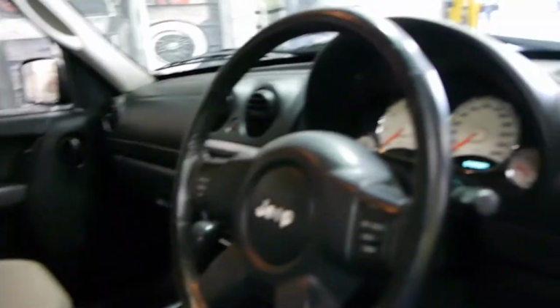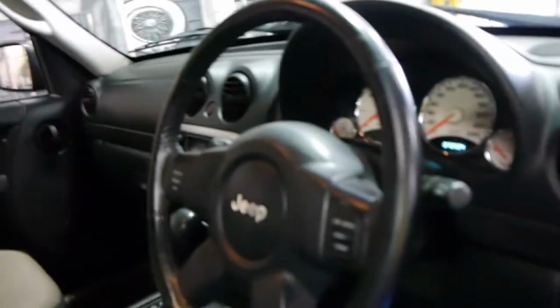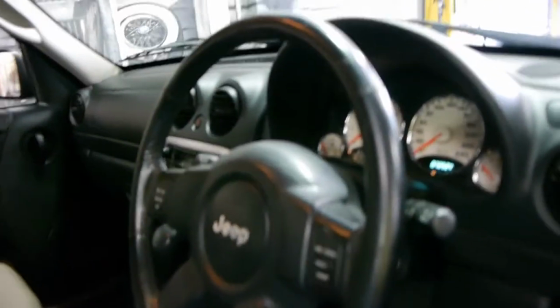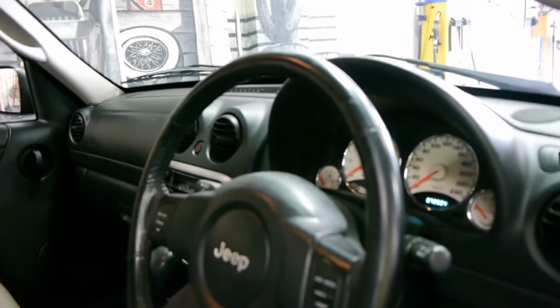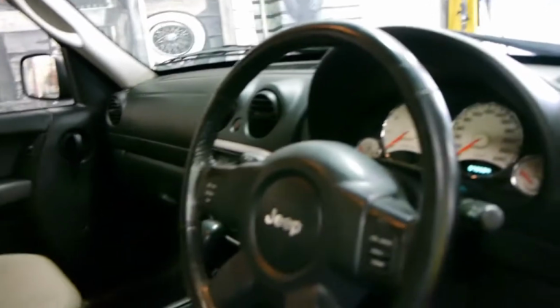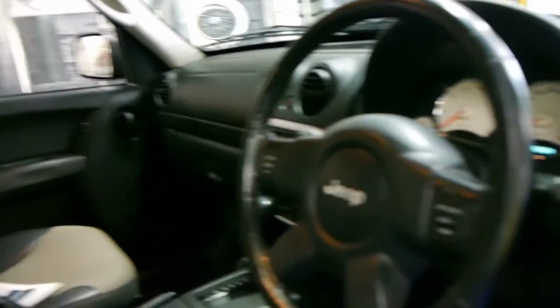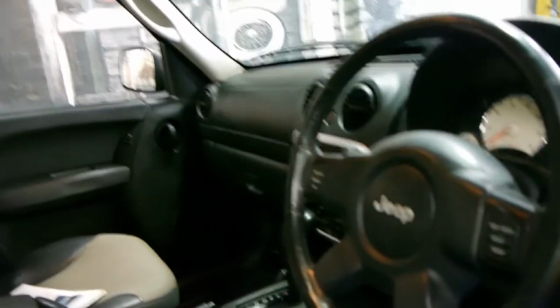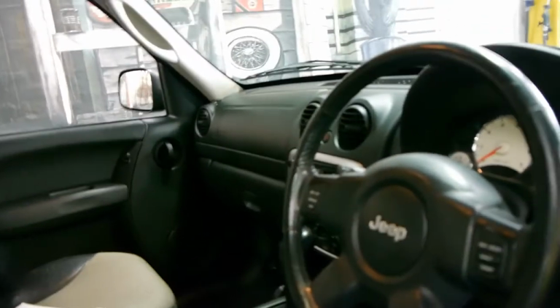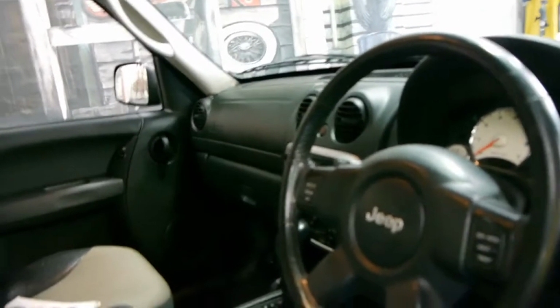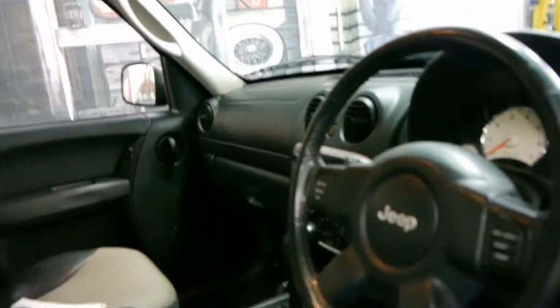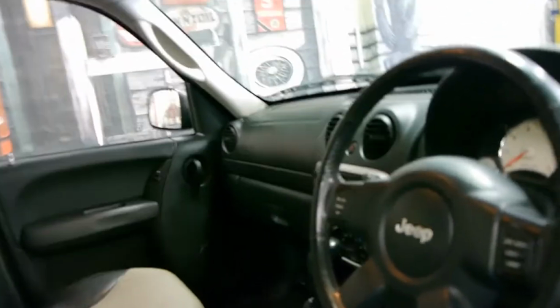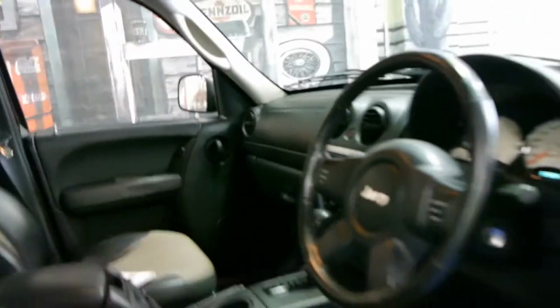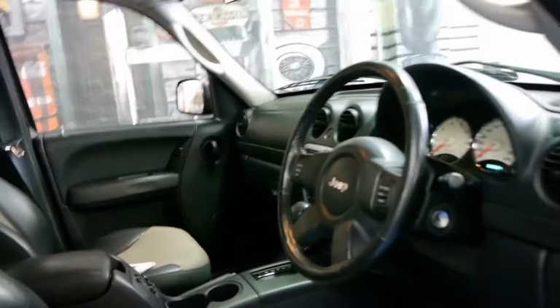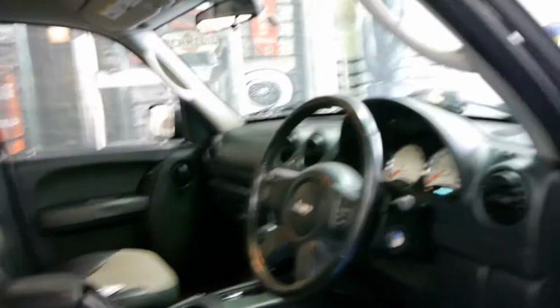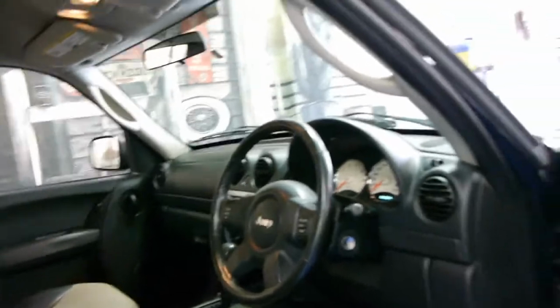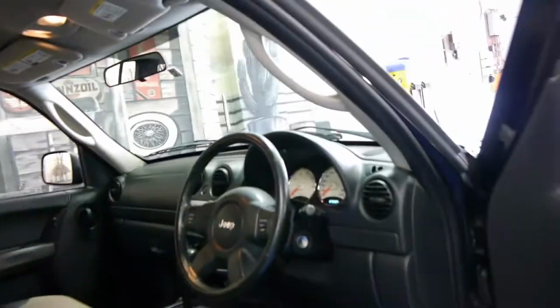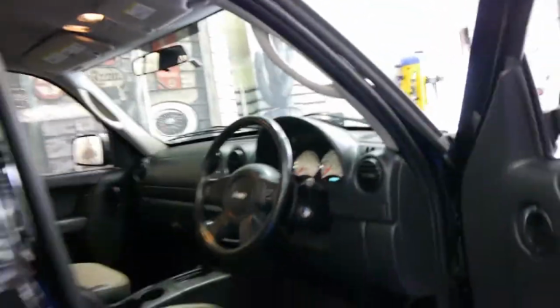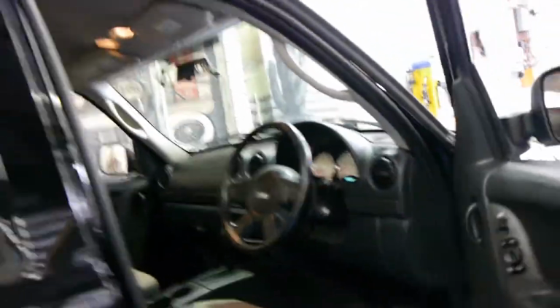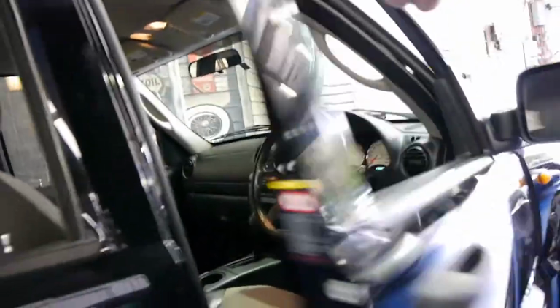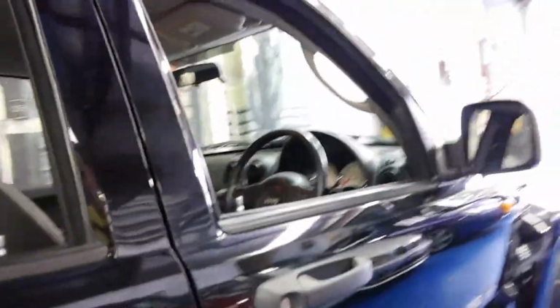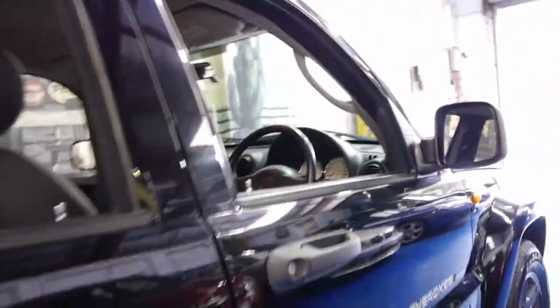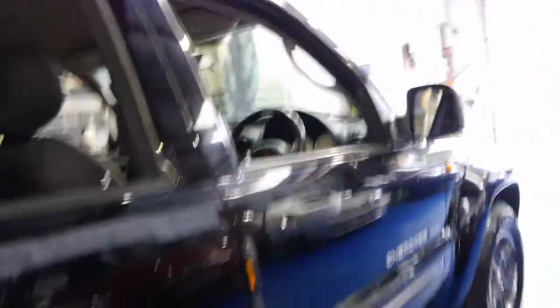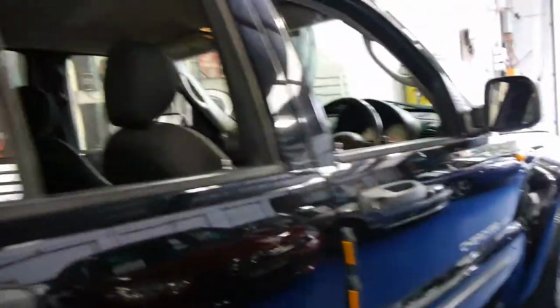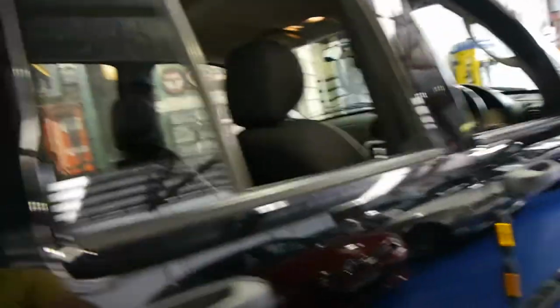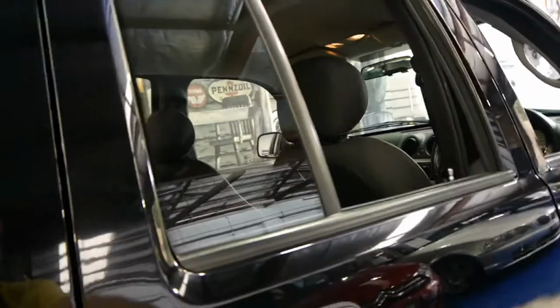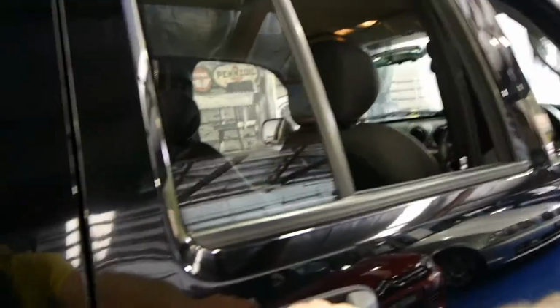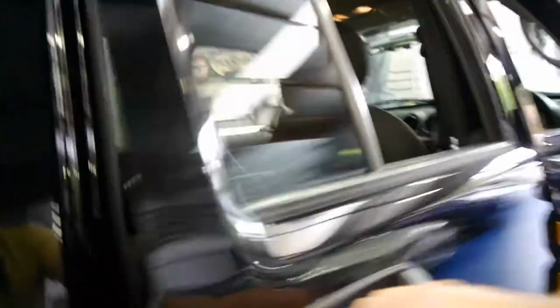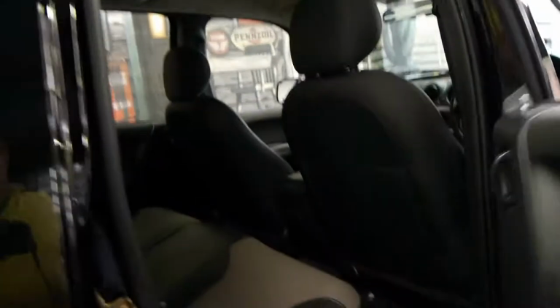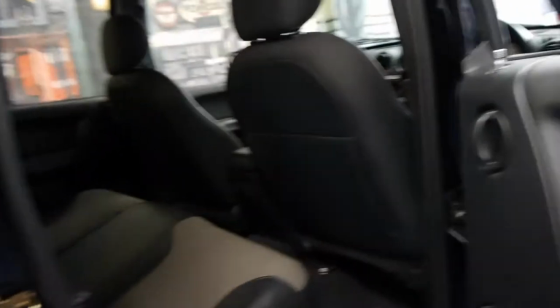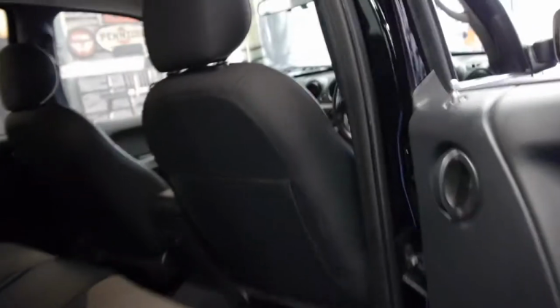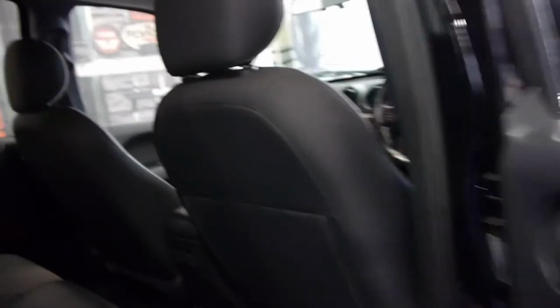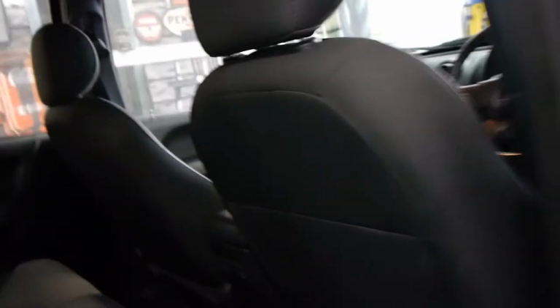It's done 72,000 Ks, it does have logbooks, it's a one-owner car and it drives absolutely beautifully. Being the Xtreme Sport it's got colour-coded bumpers.